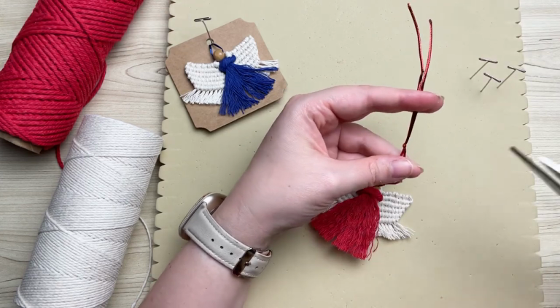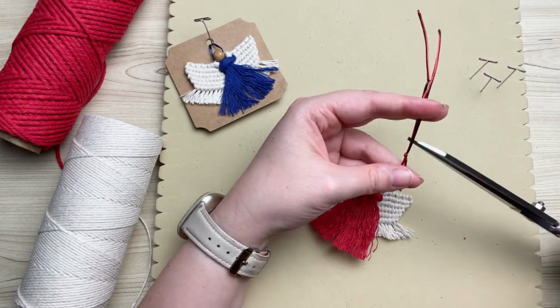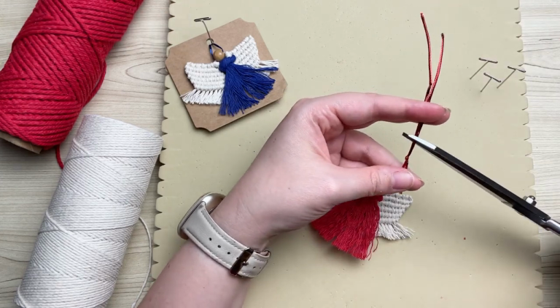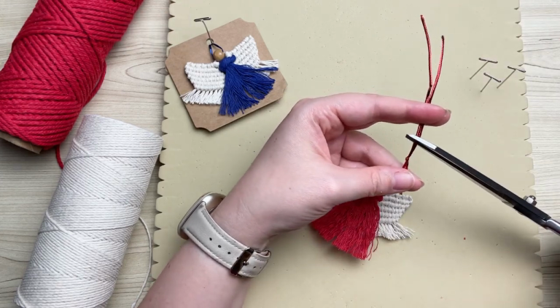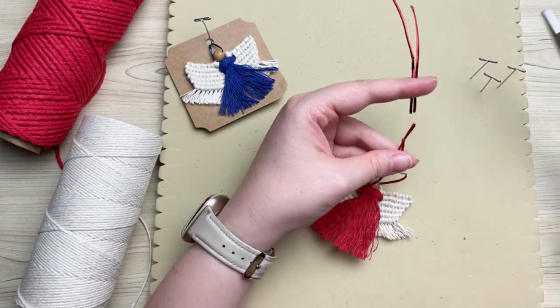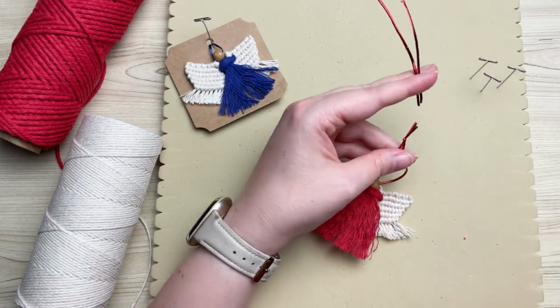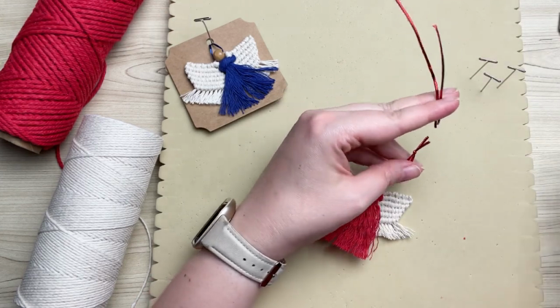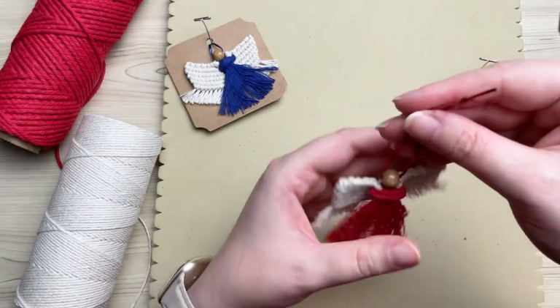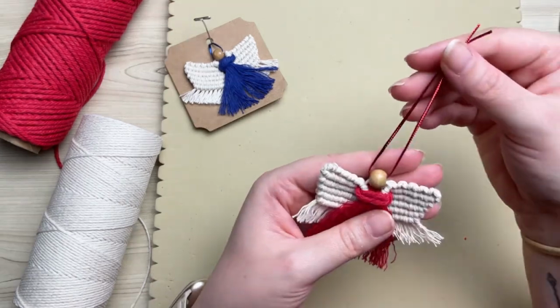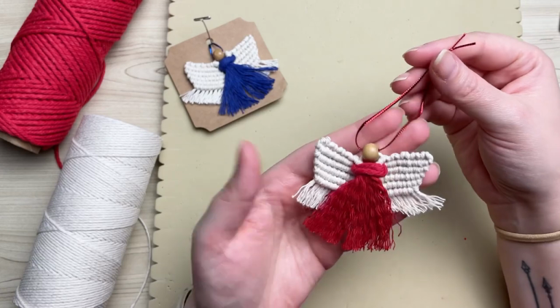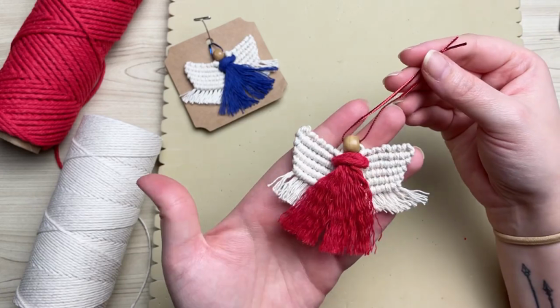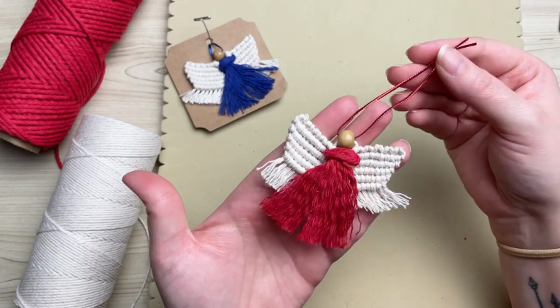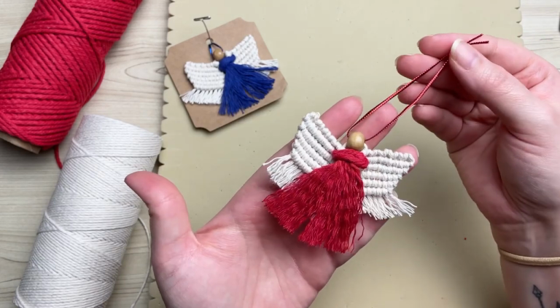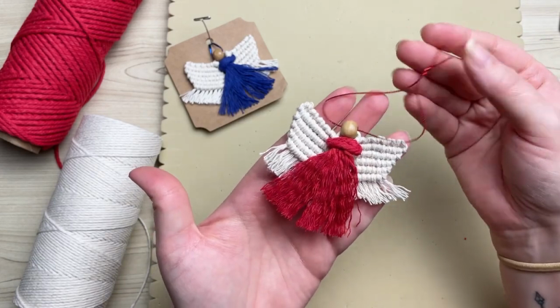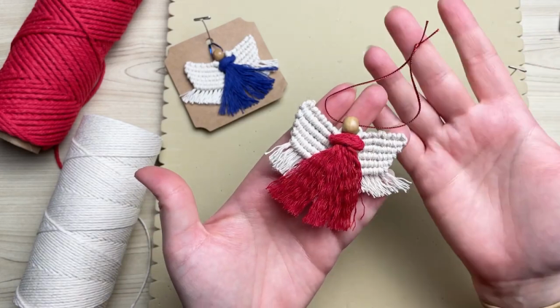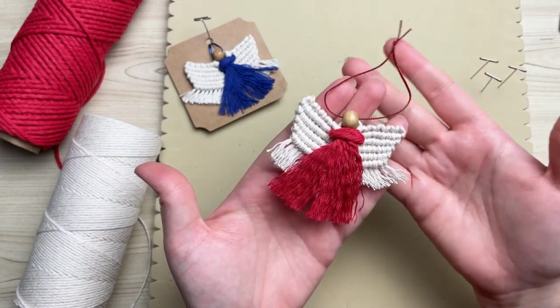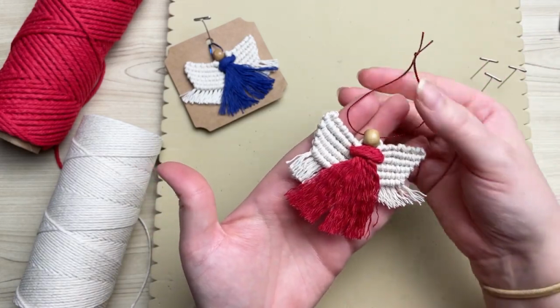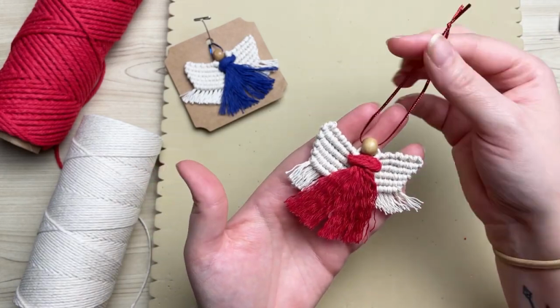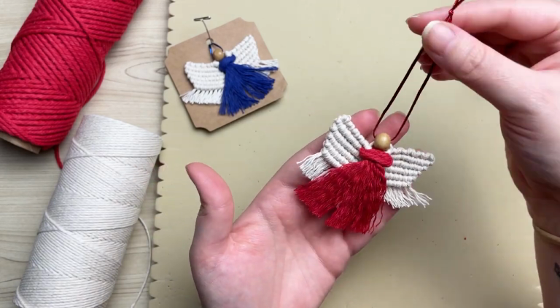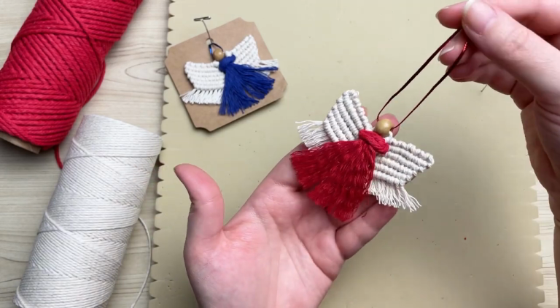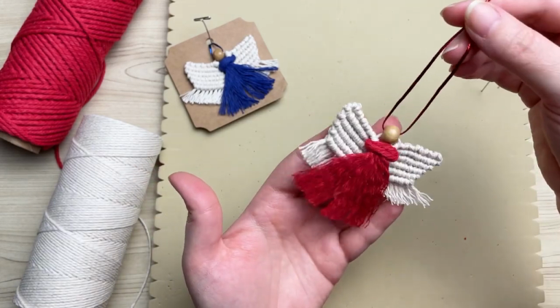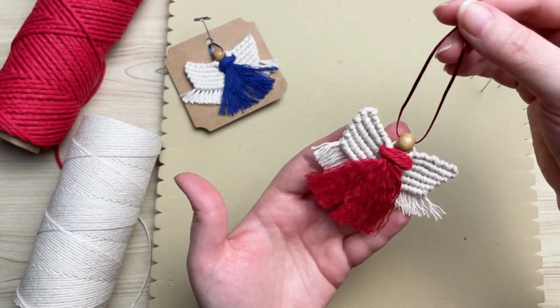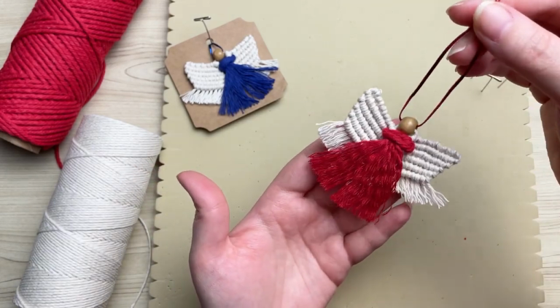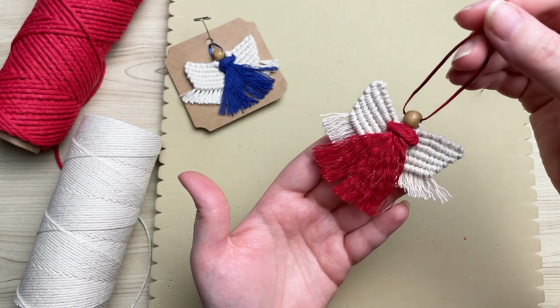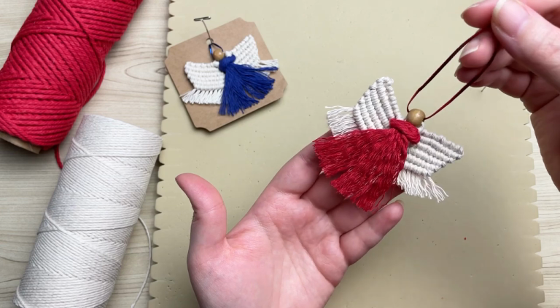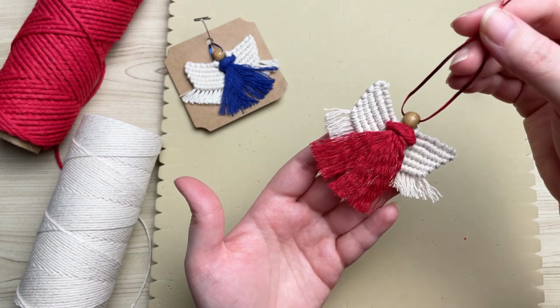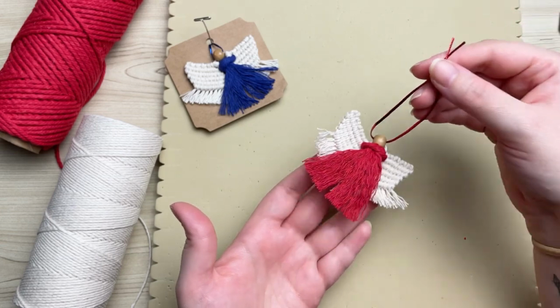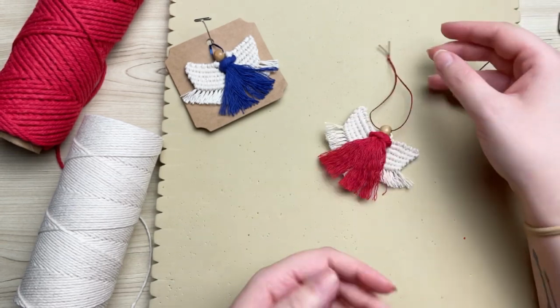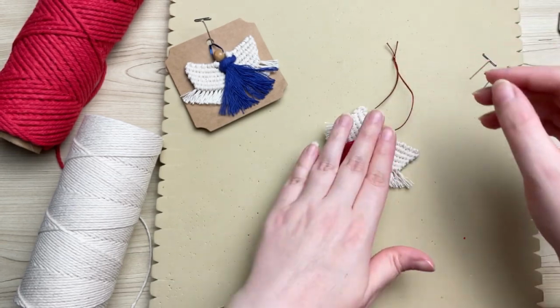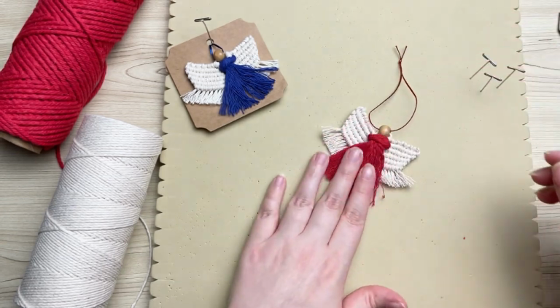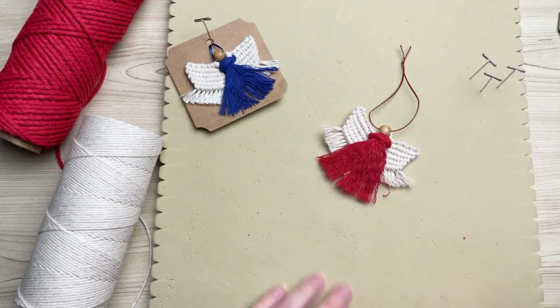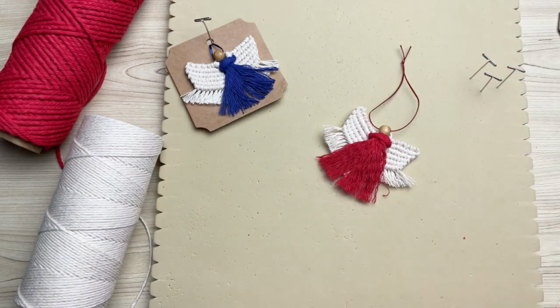Once the cord is through, tie an overhand knot and trim the end. Before you go, please hit that like button and subscribe if you haven't already, and I'll see you in the next one.